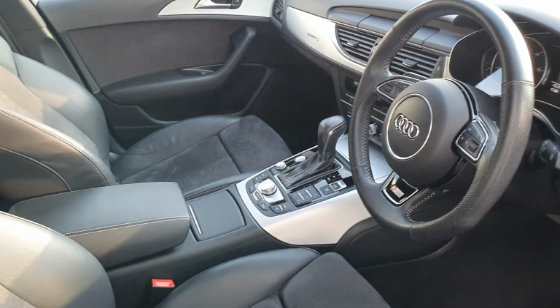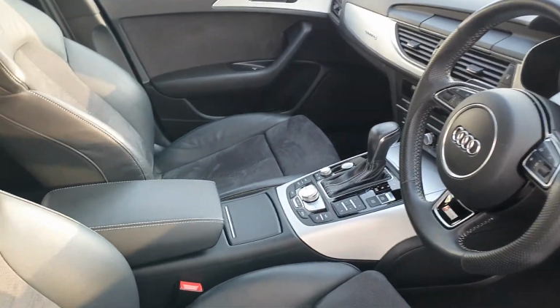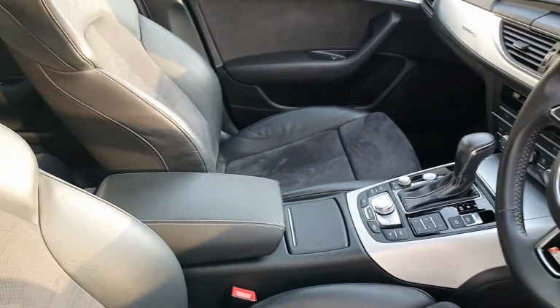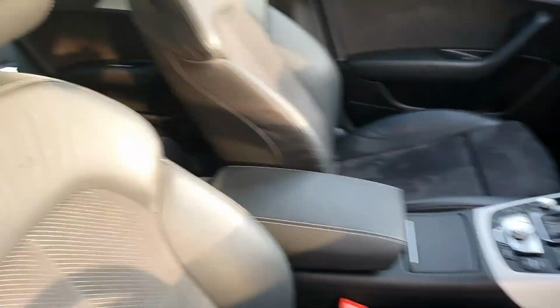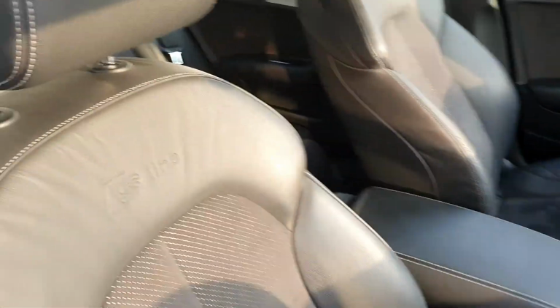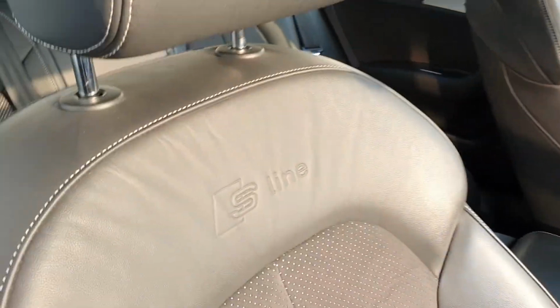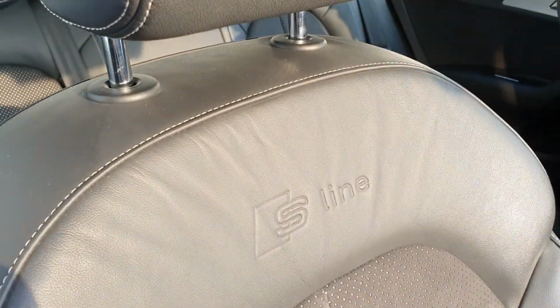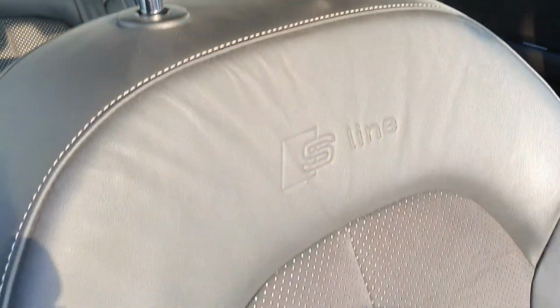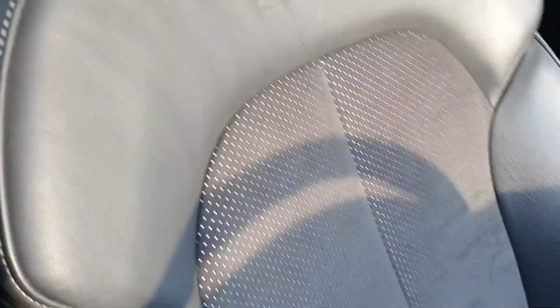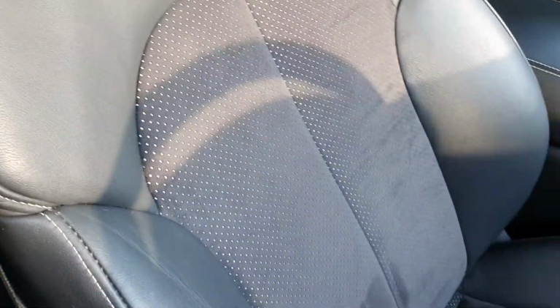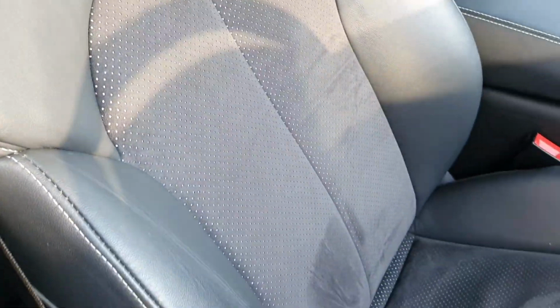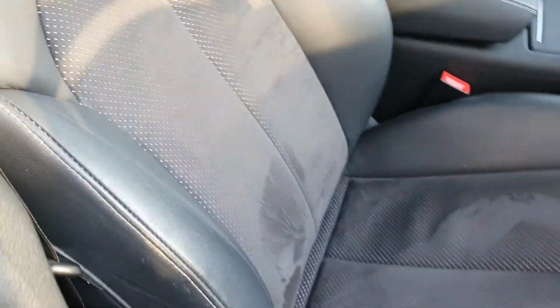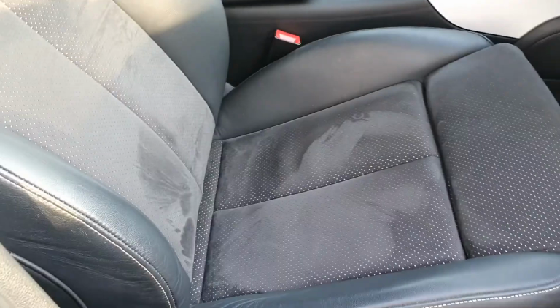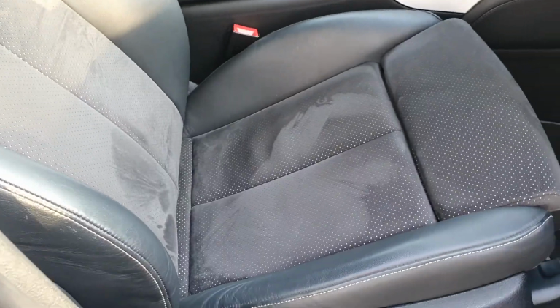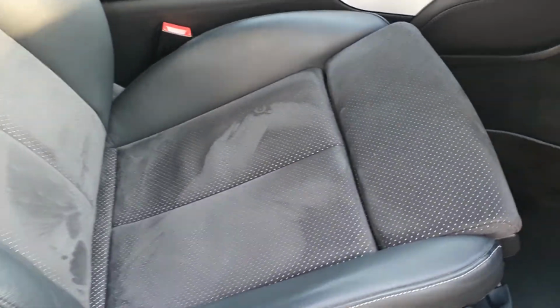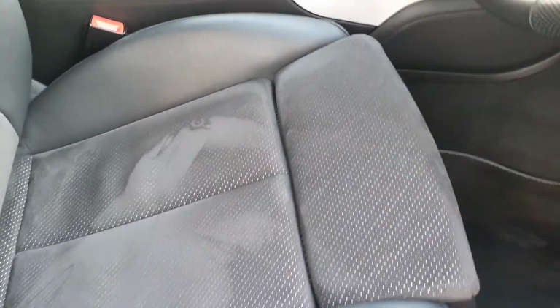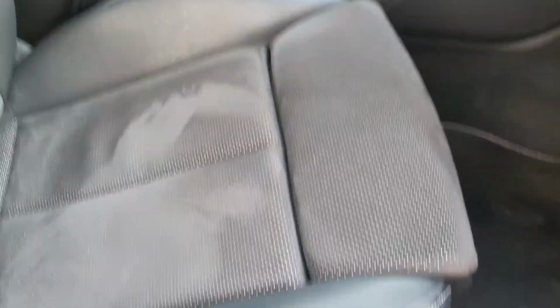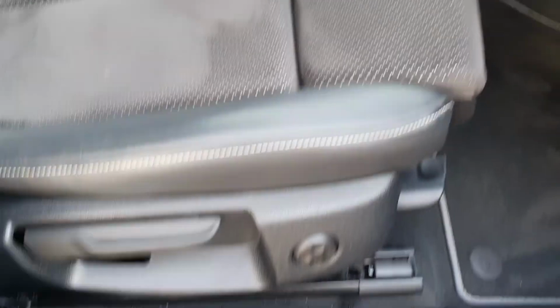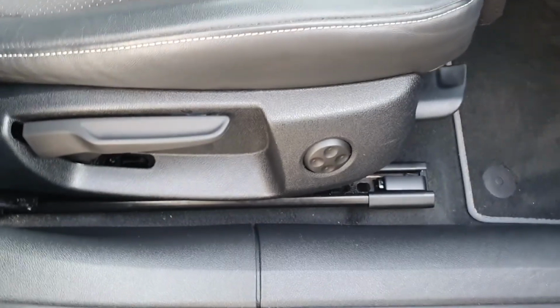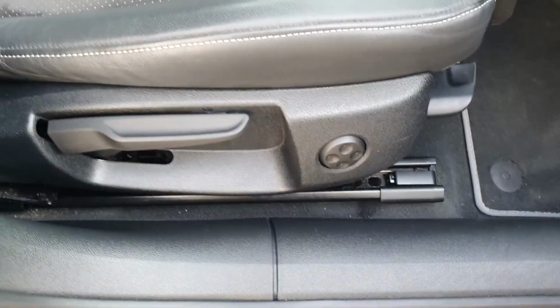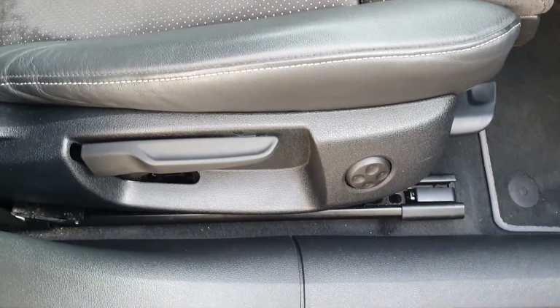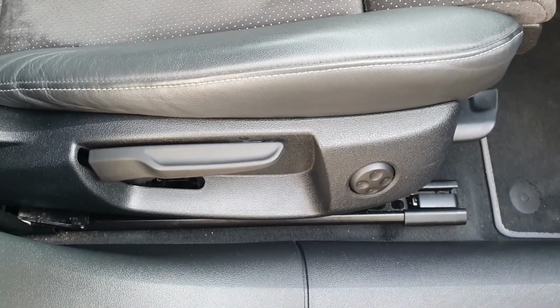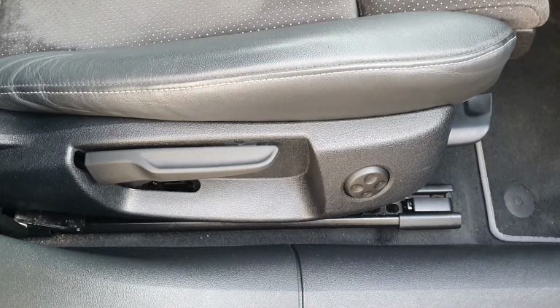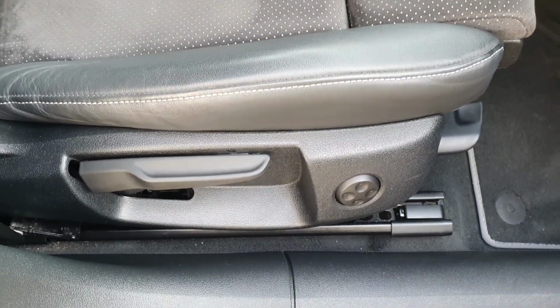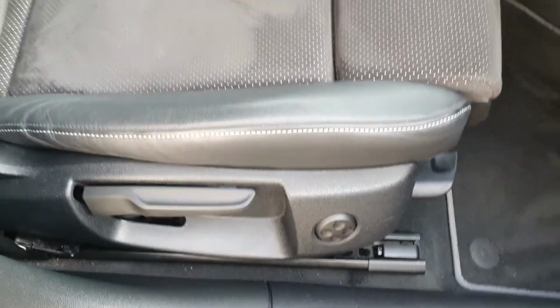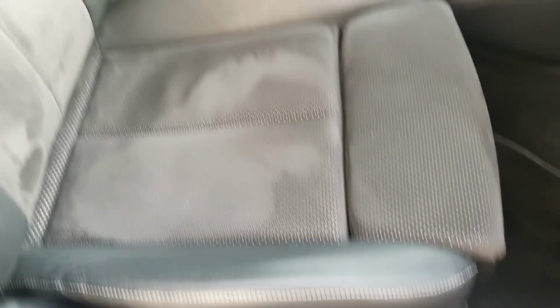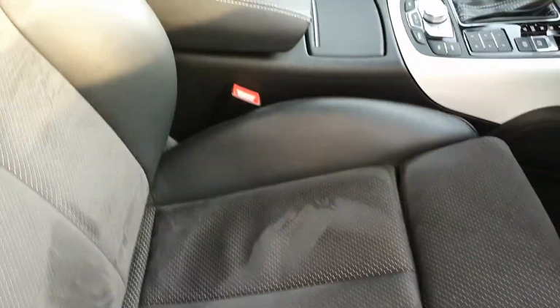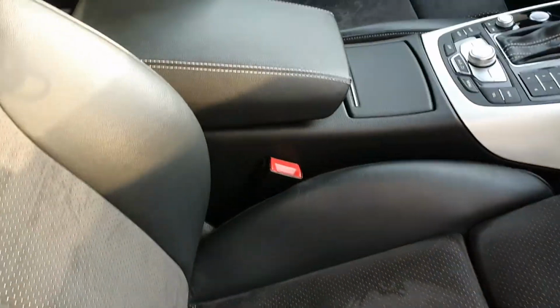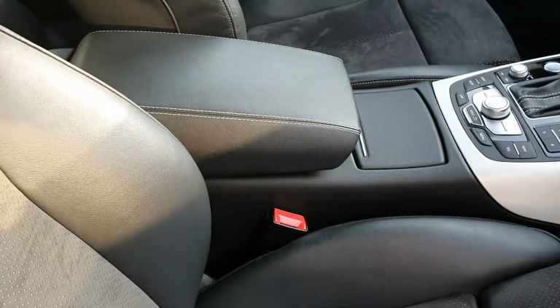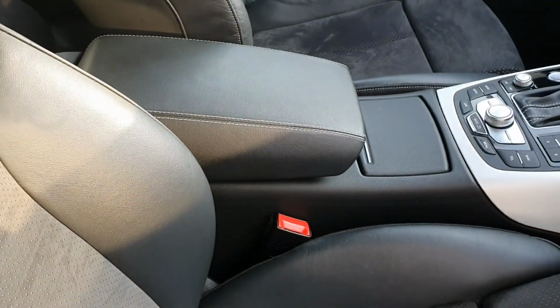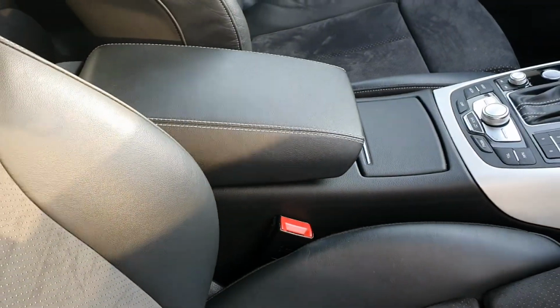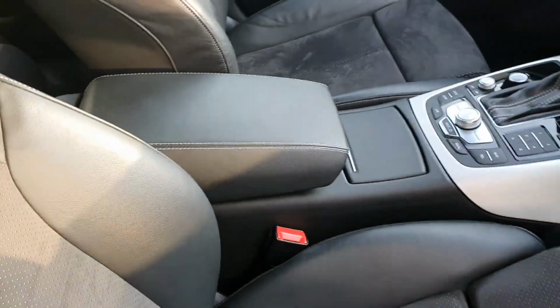A quick look into the interior now. The seats are S-Line embossed half leather, half Alcantara upholstery. They are a super sport seat with a thigh extender. We have electric lumbar support for the back and these seats are also heated, with a height adjustable centre armrest in the middle.